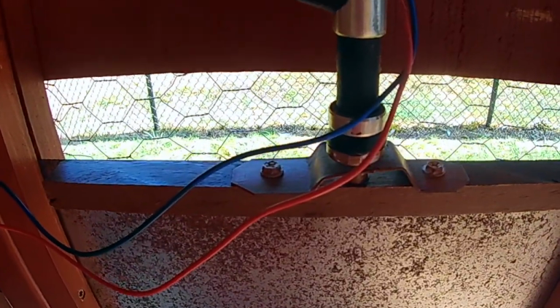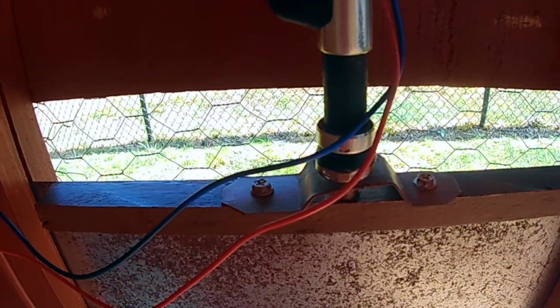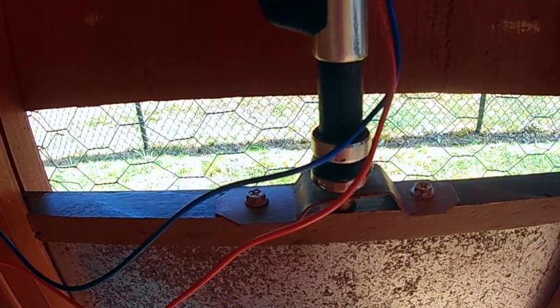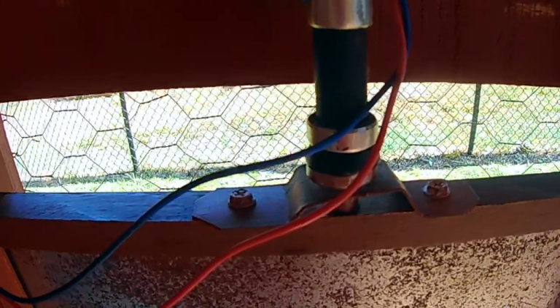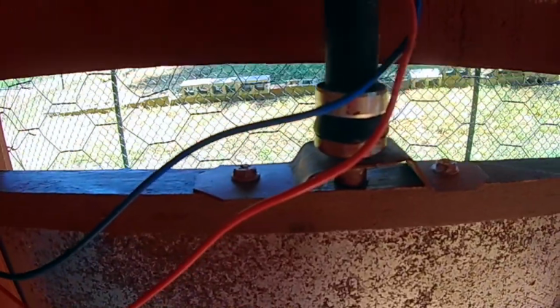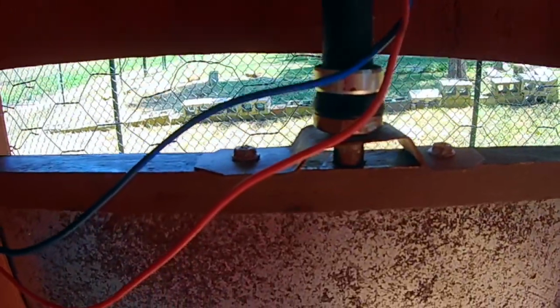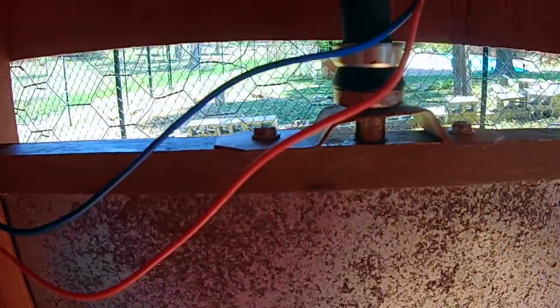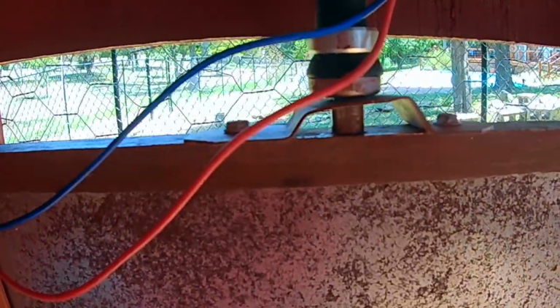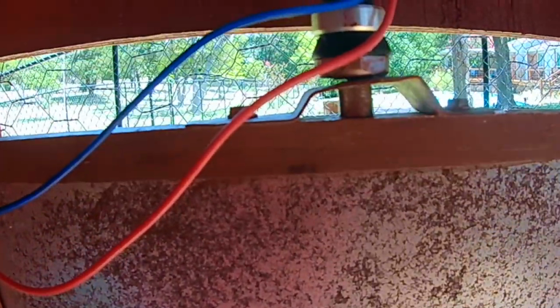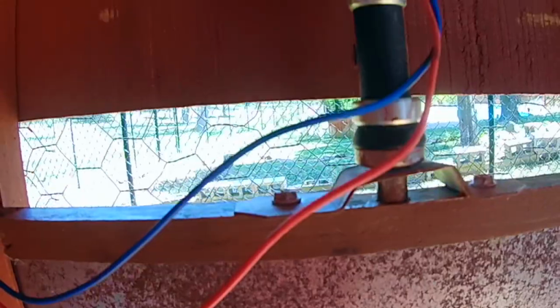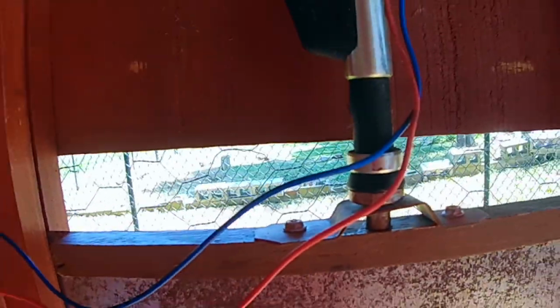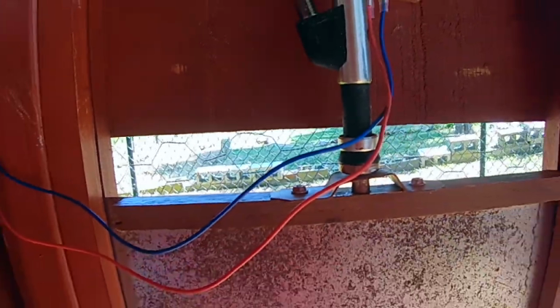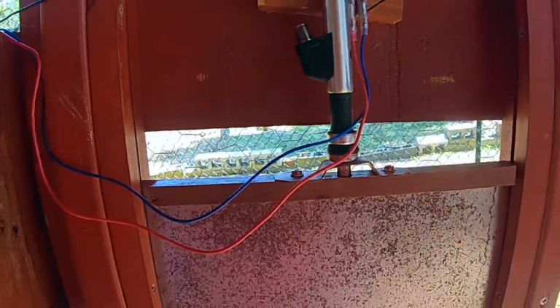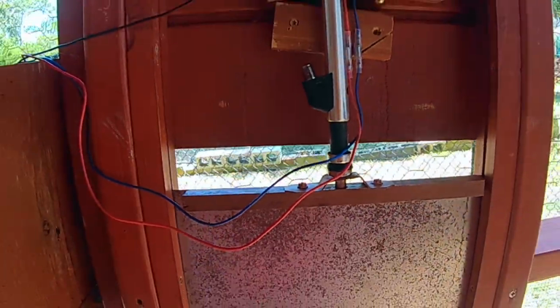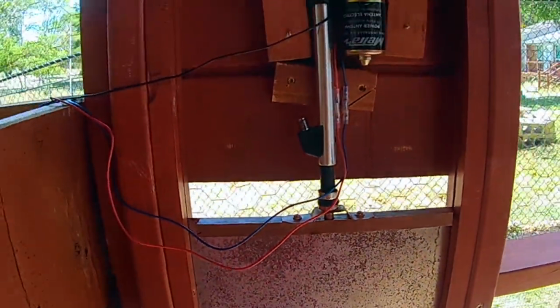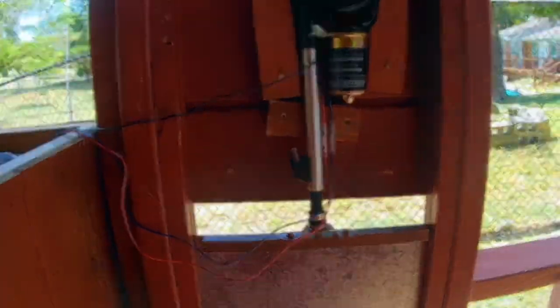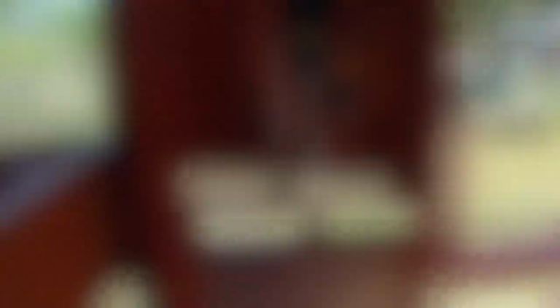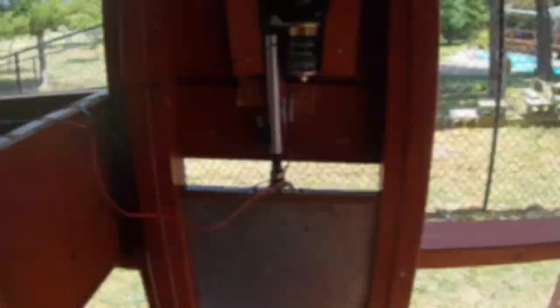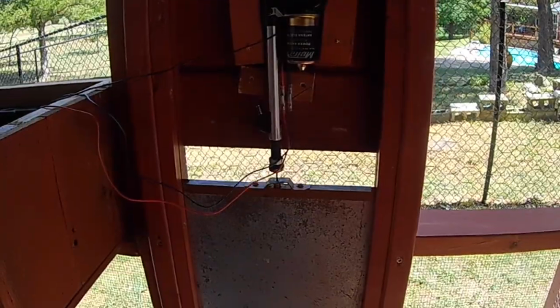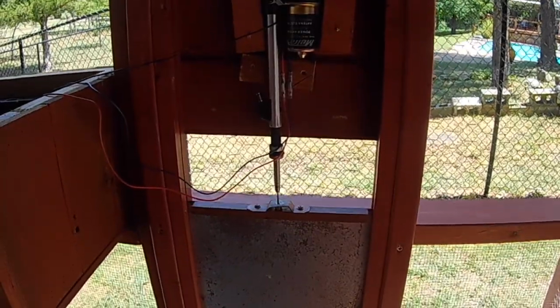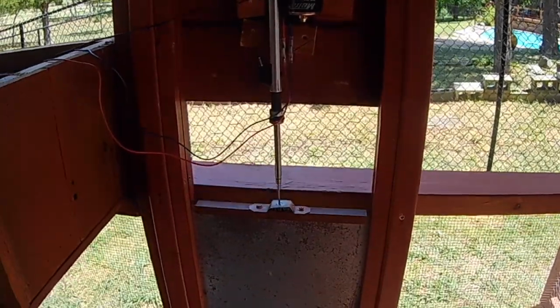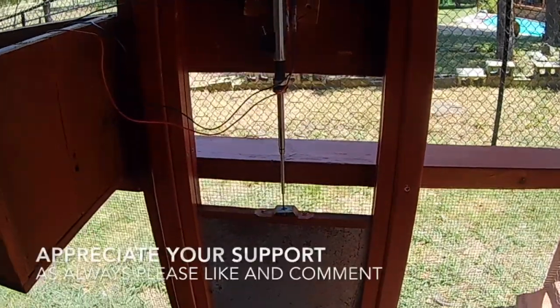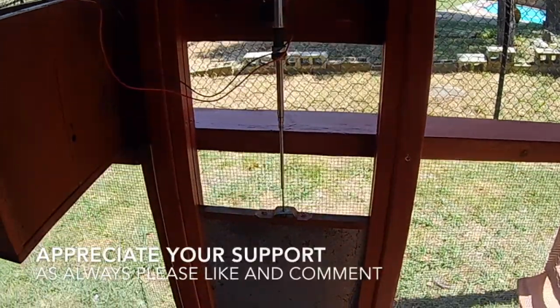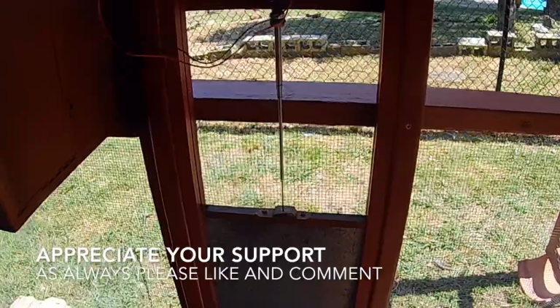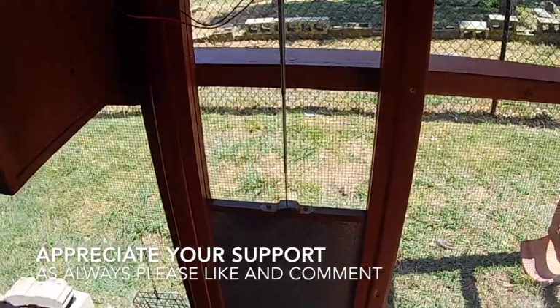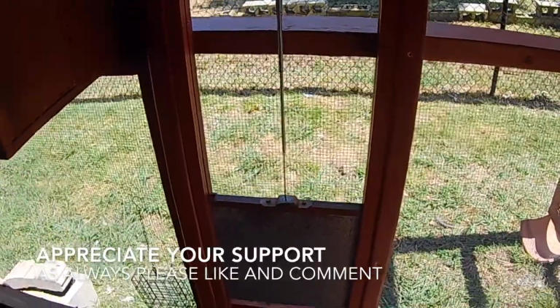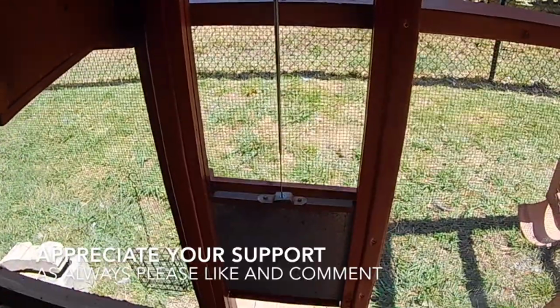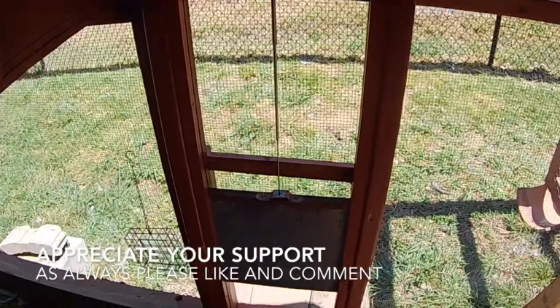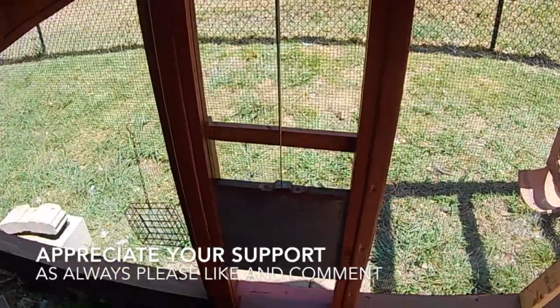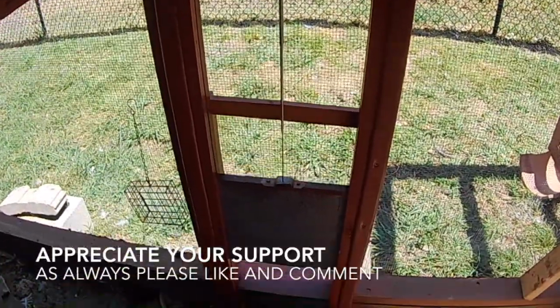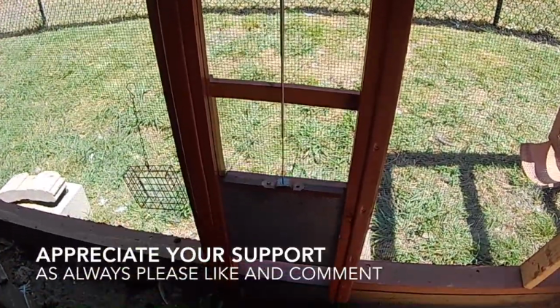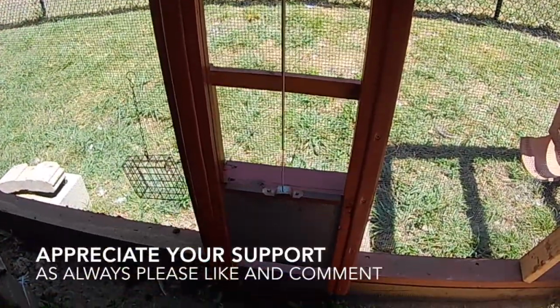I'm going to show you how the door goes down now — again looking for a smooth operation. And there it goes, looks good to me. Thanks for watching and we'll see you again soon.